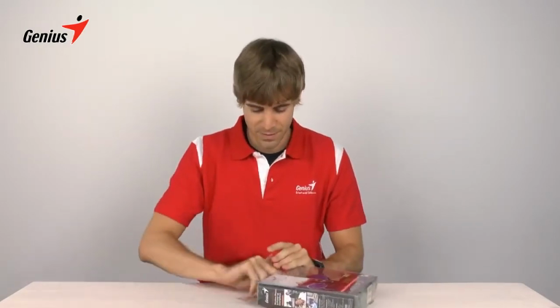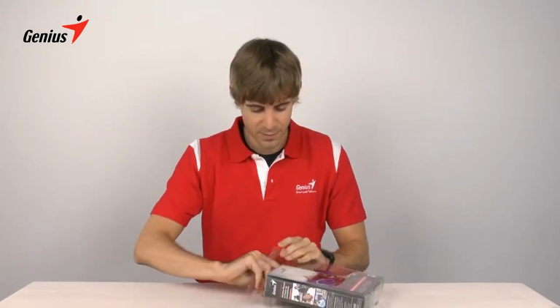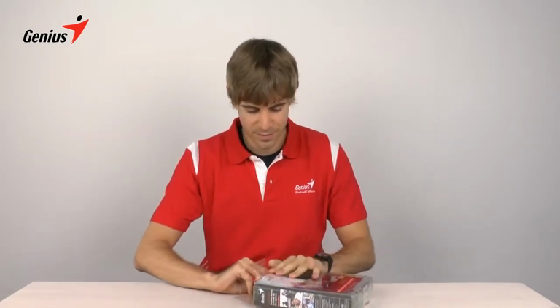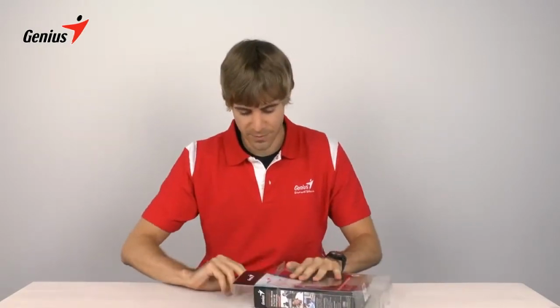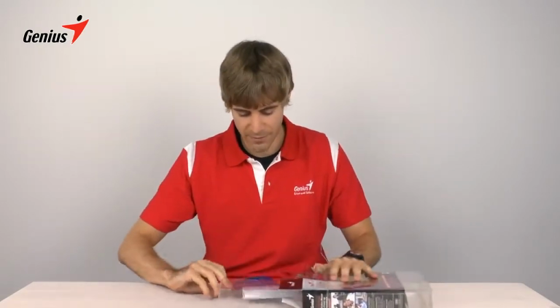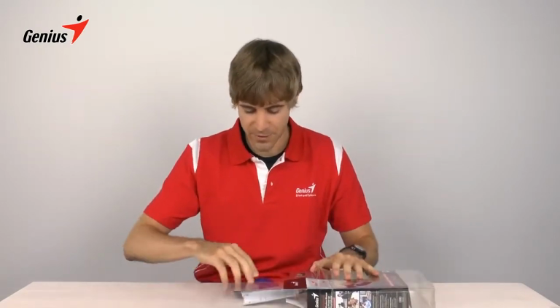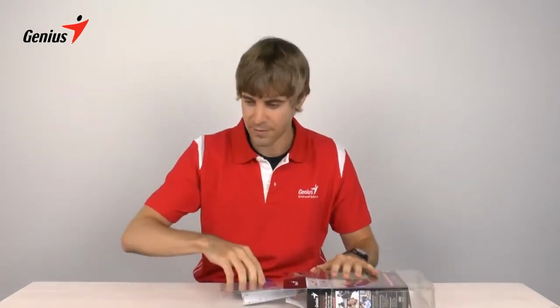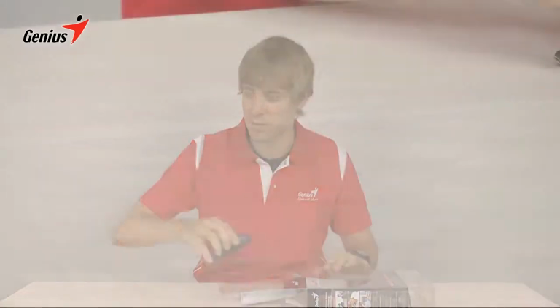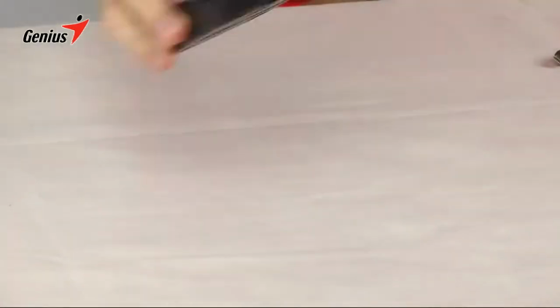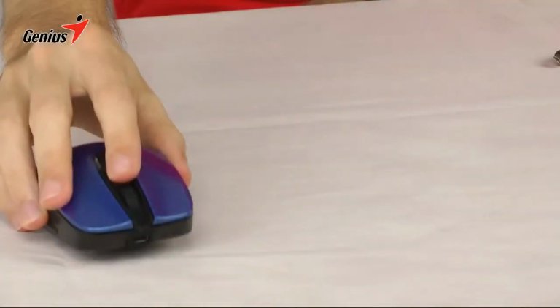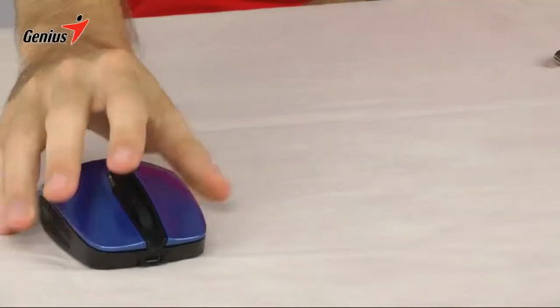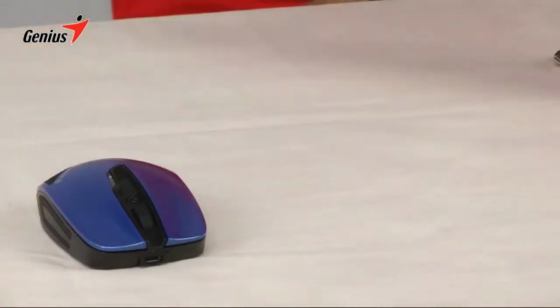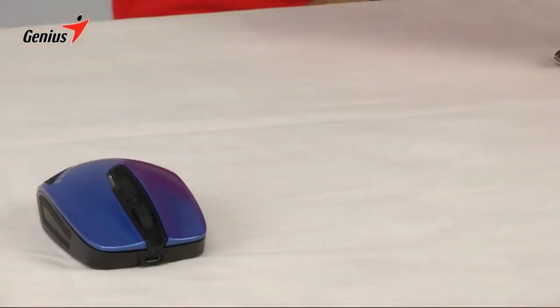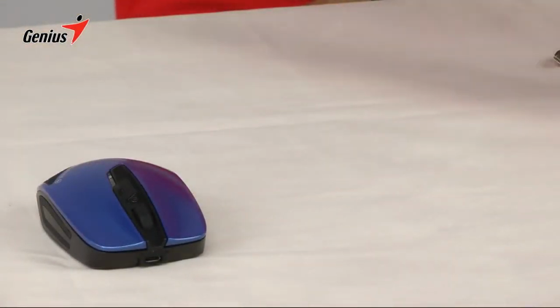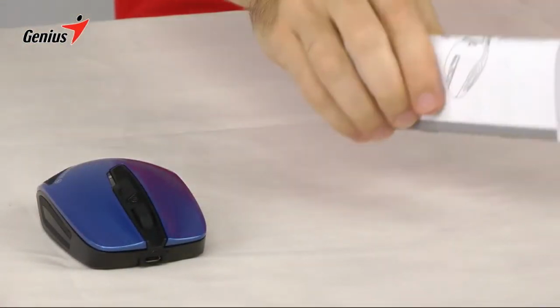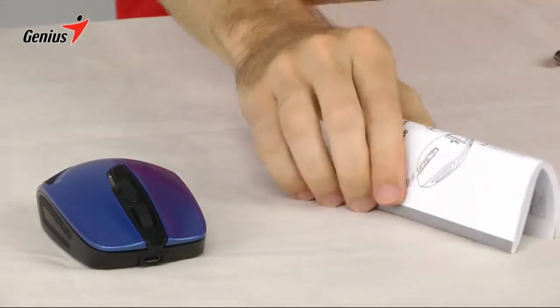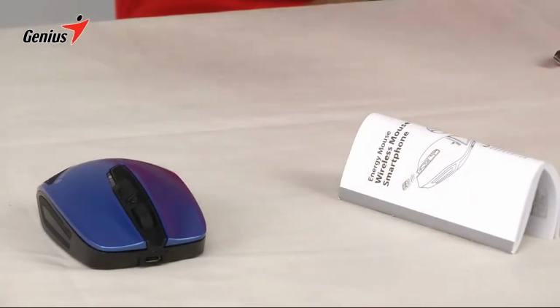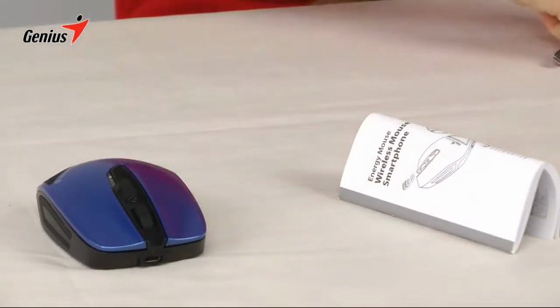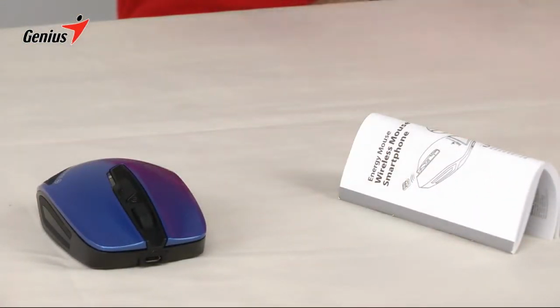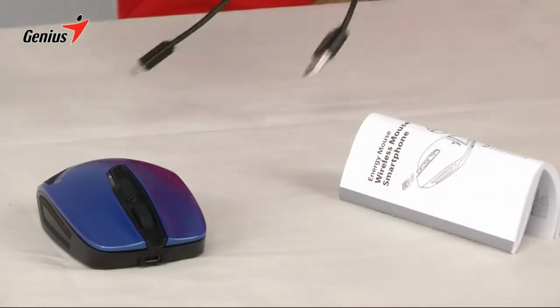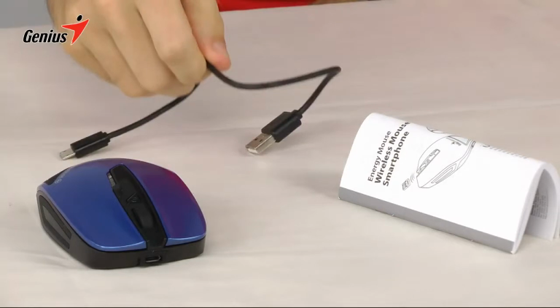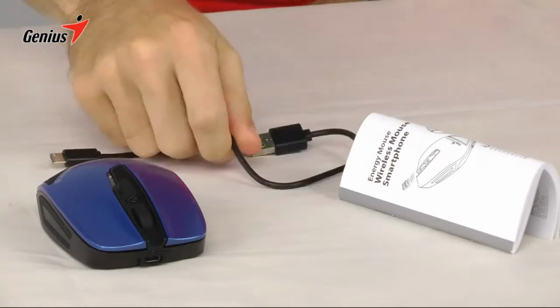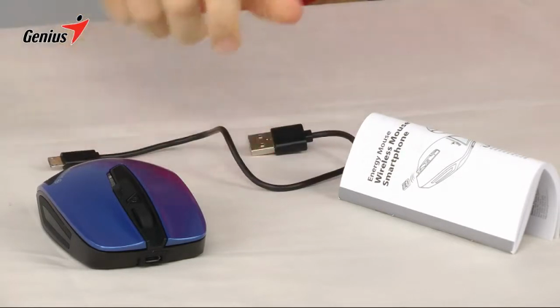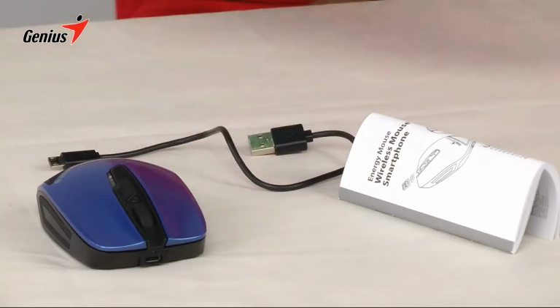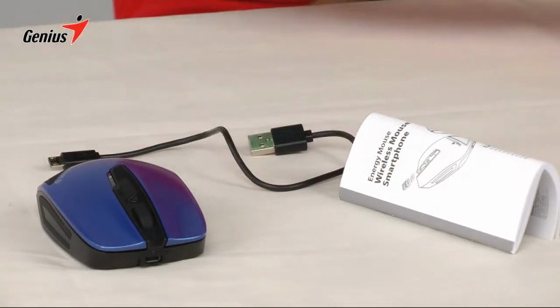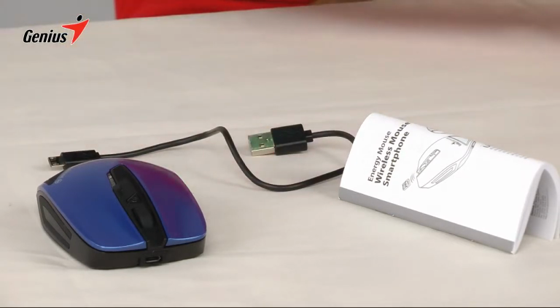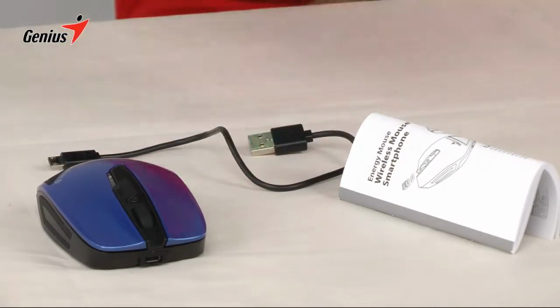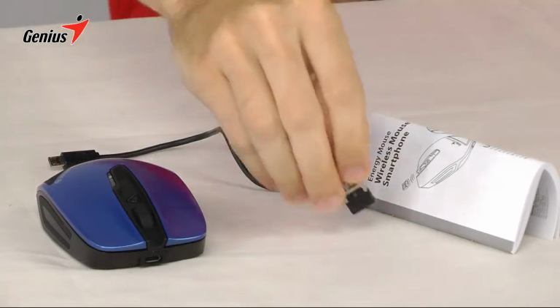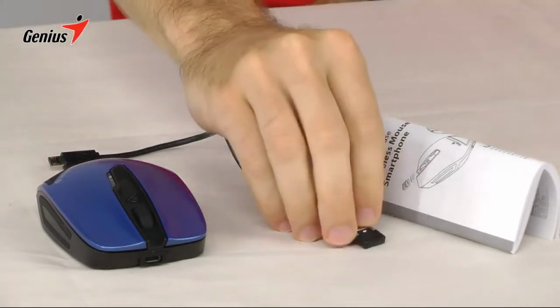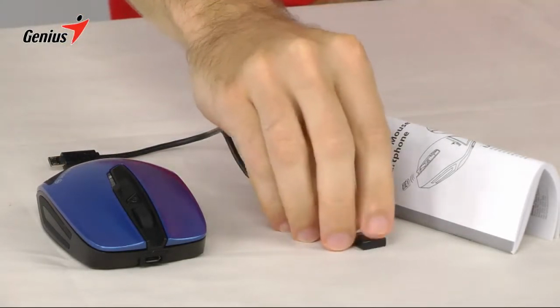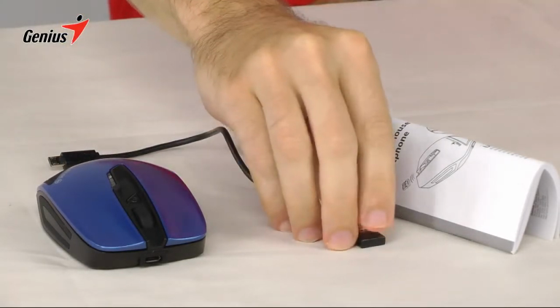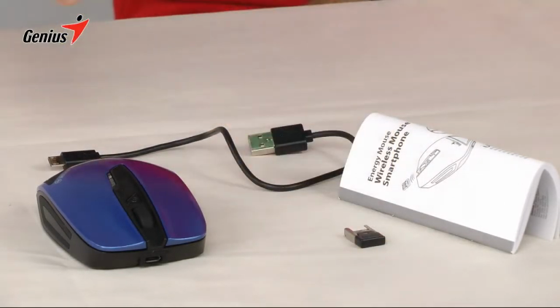Inside the box we have the Energy Mouse, the instruction manual, the micro USB to USB cable, and the Pico USB receiver.